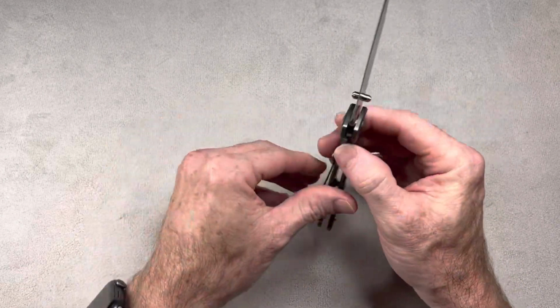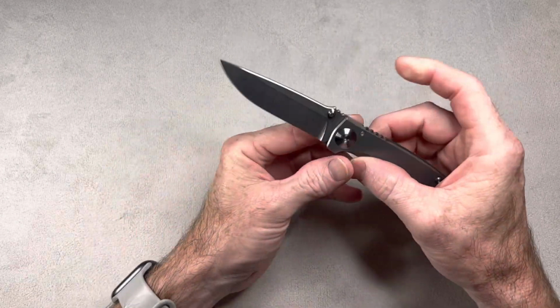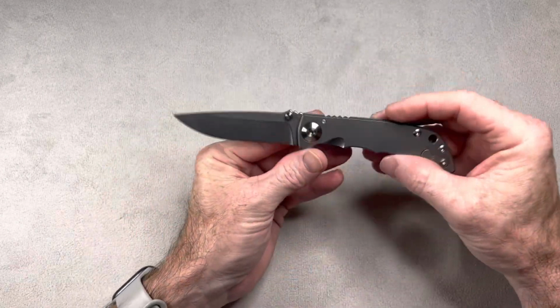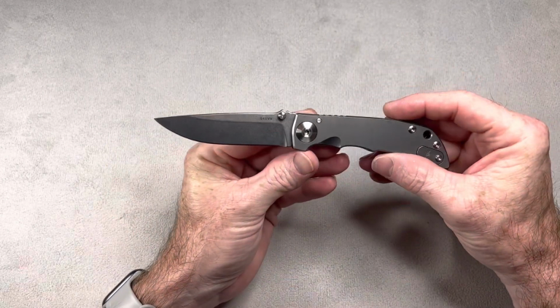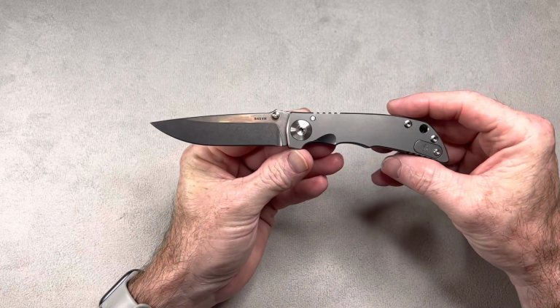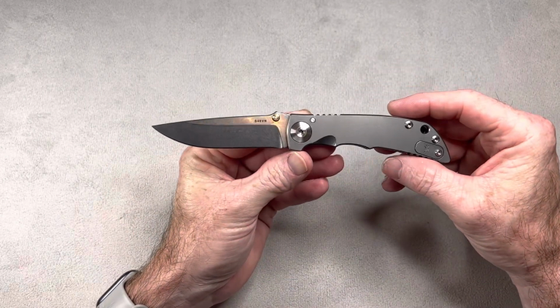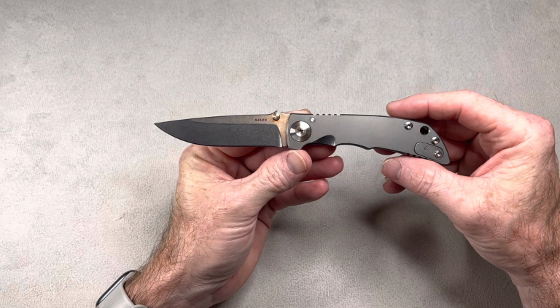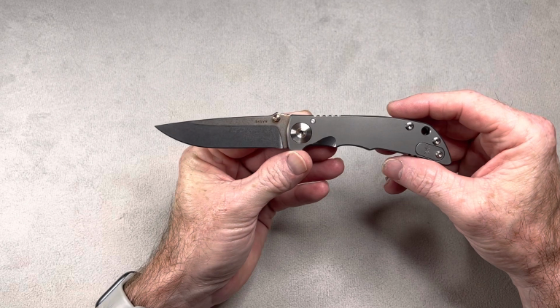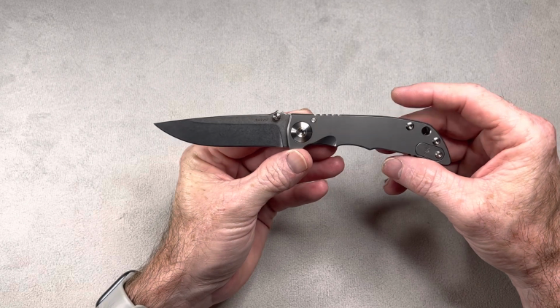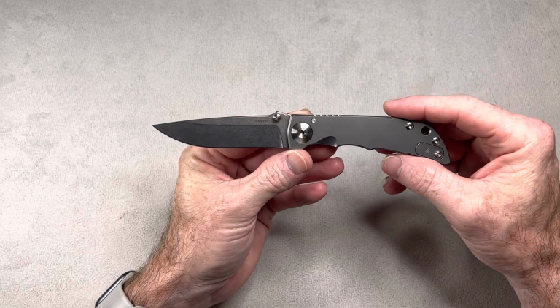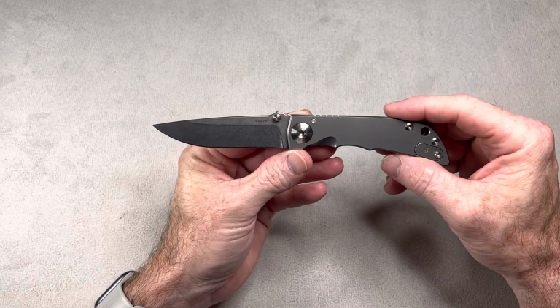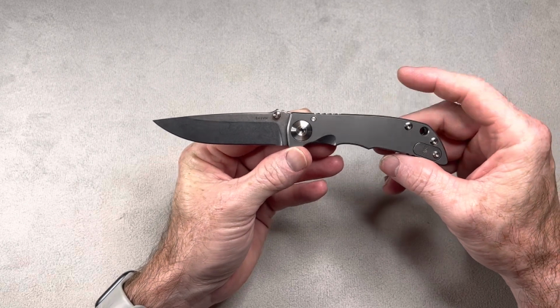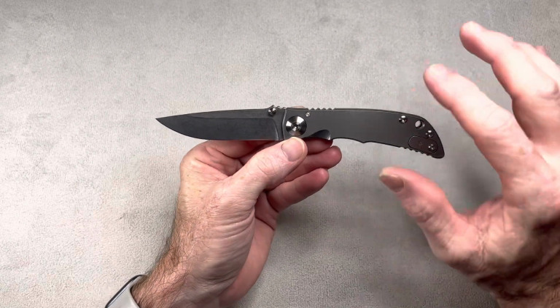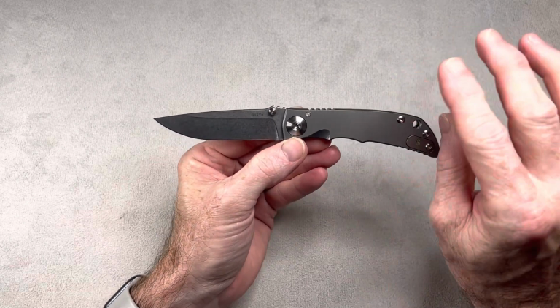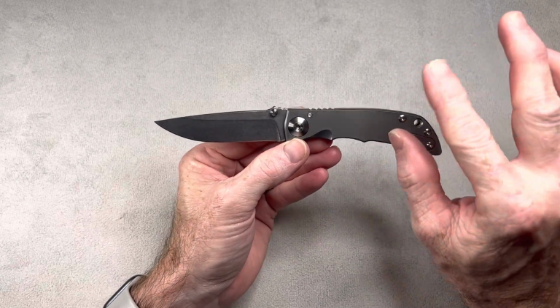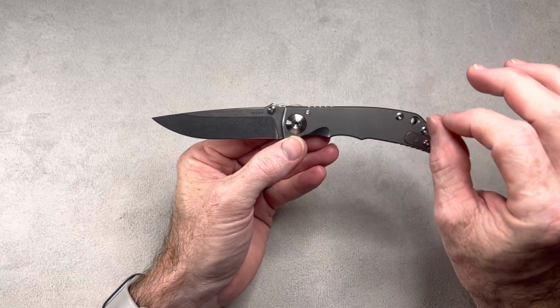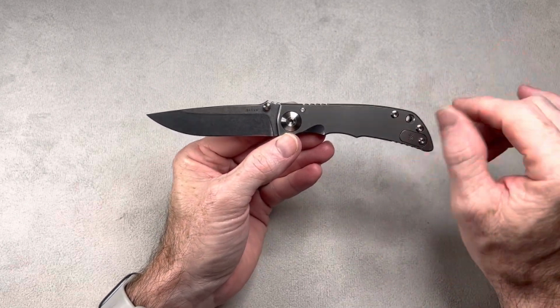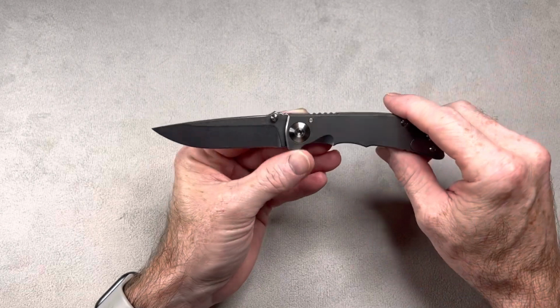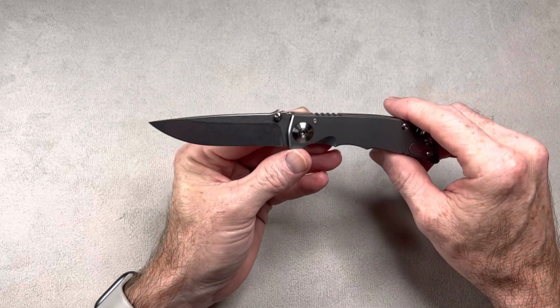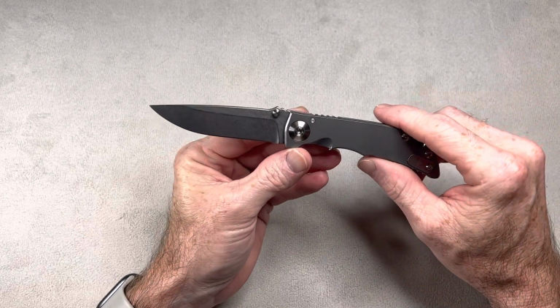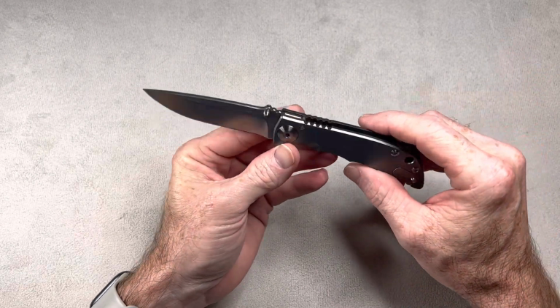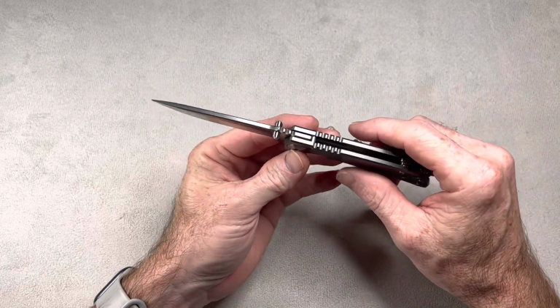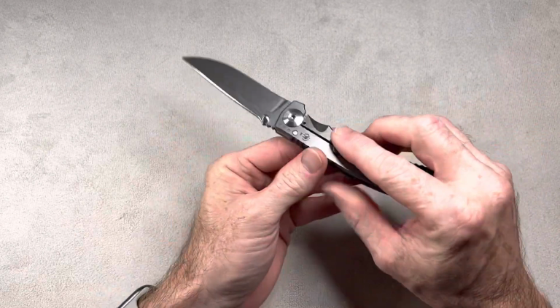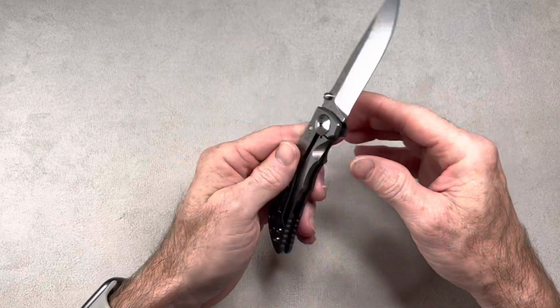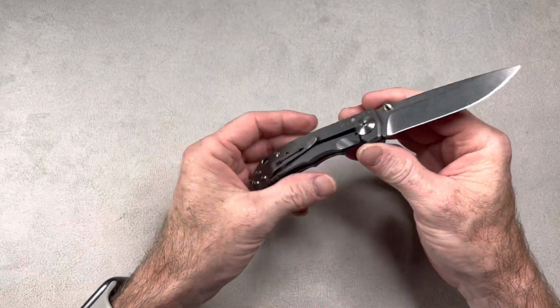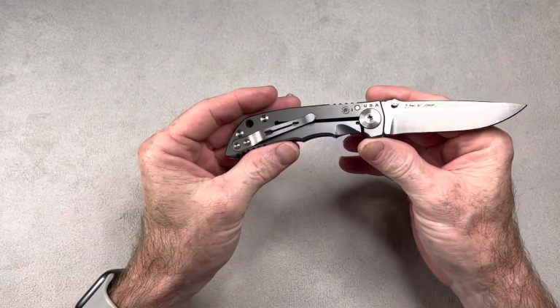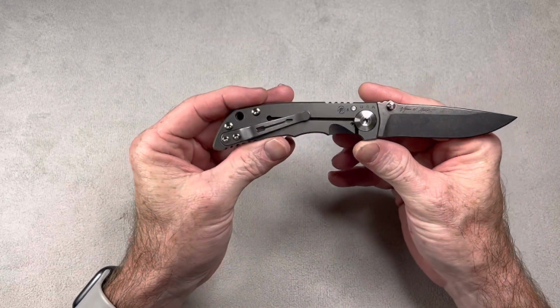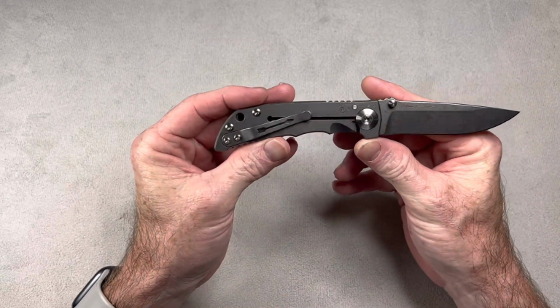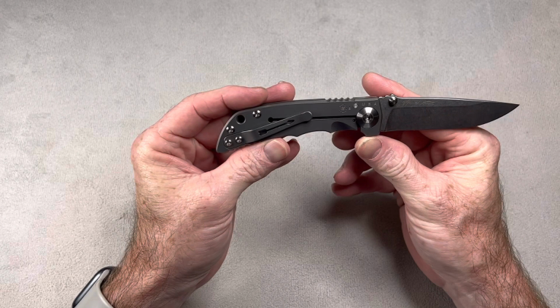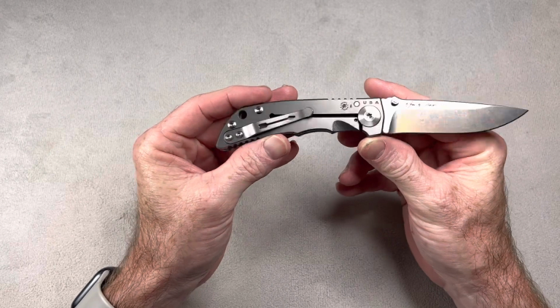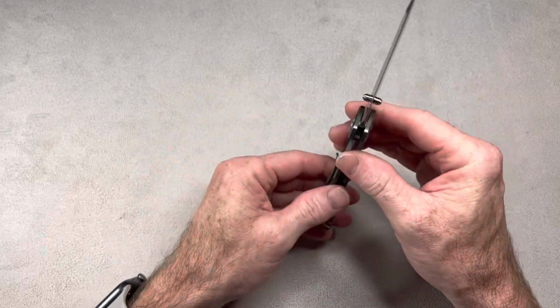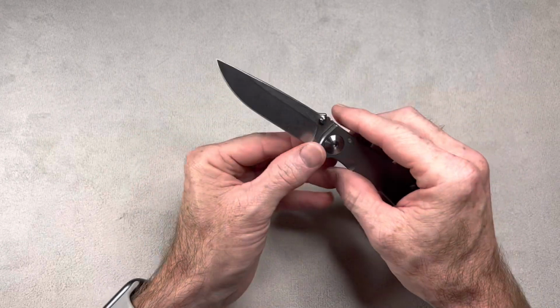Today we're going to take a look at a very, very cool knife. I like this knife a whole lot. There's one little slight issue with it I'll point out in a minute, but overall I really, really like this knife. This is the Spartan Harsey.